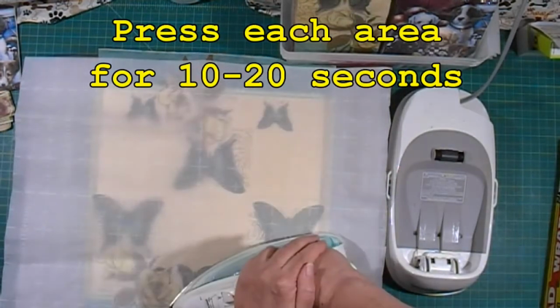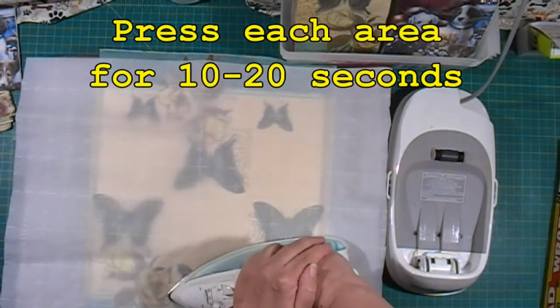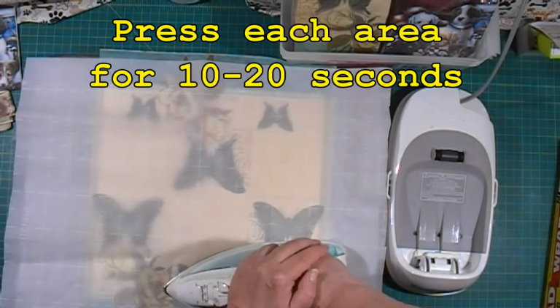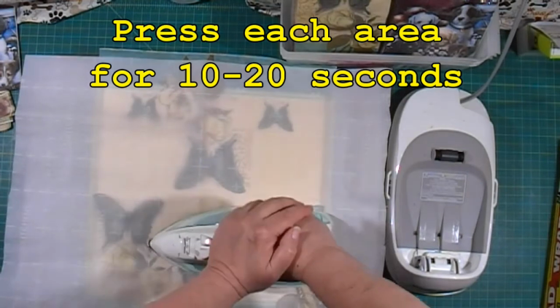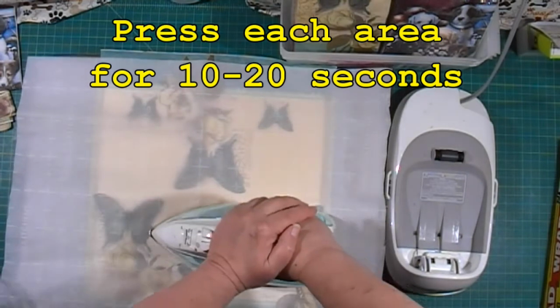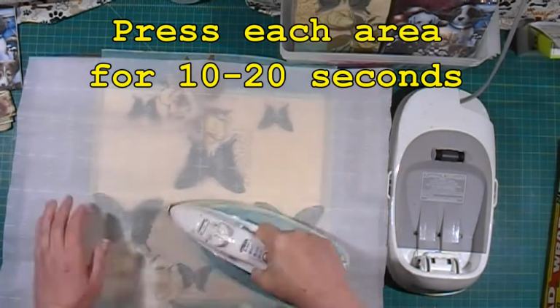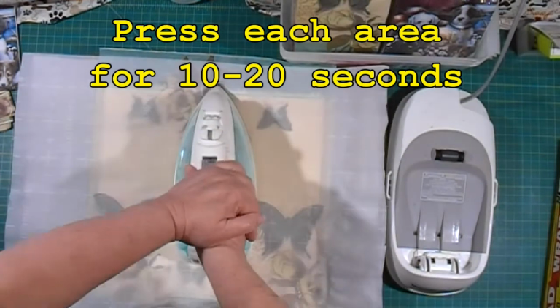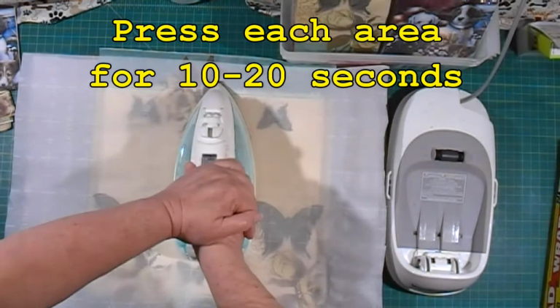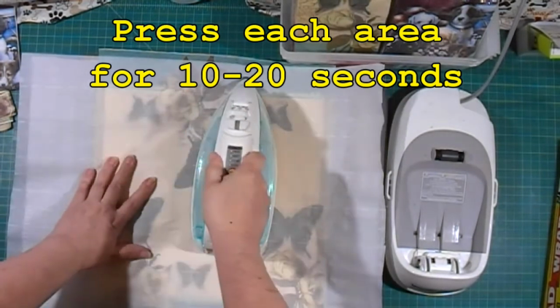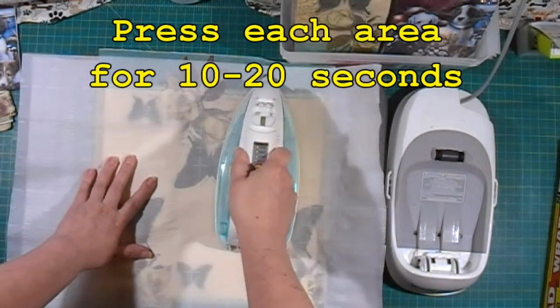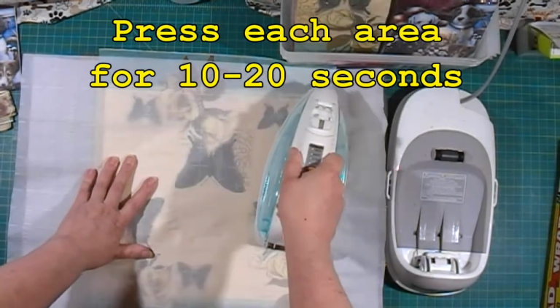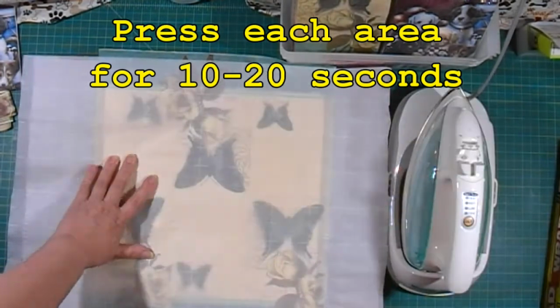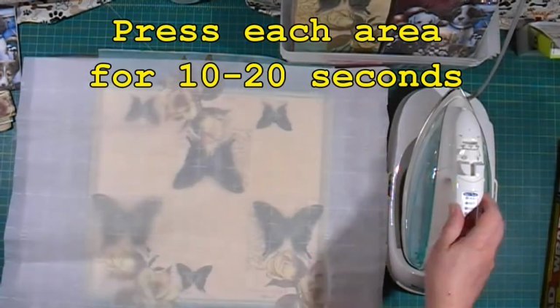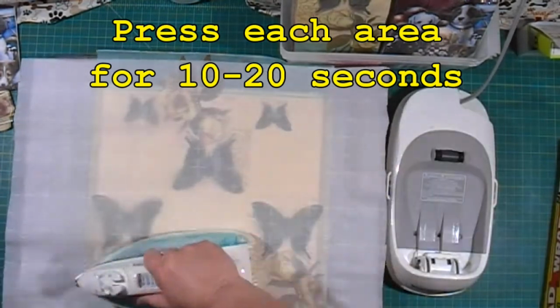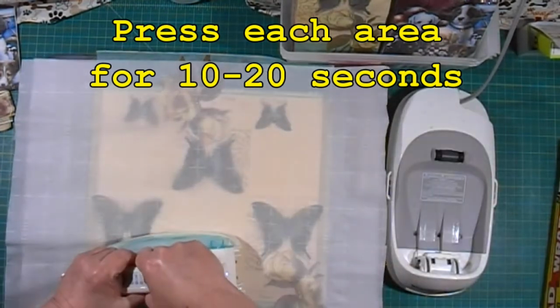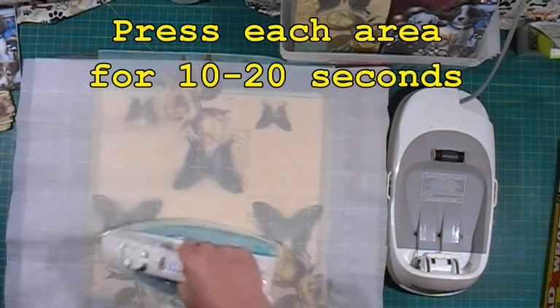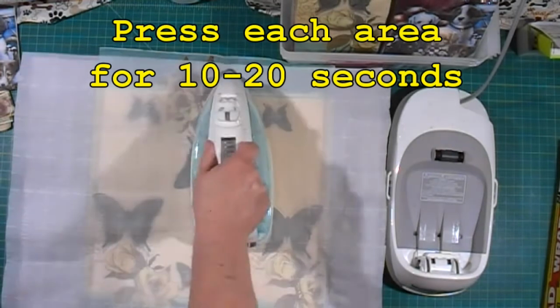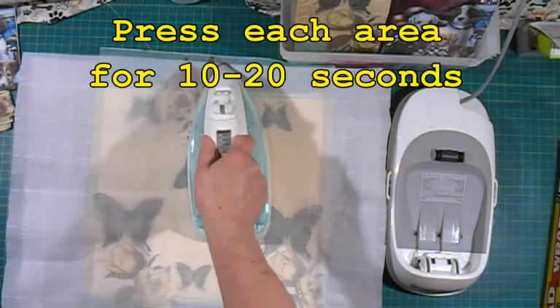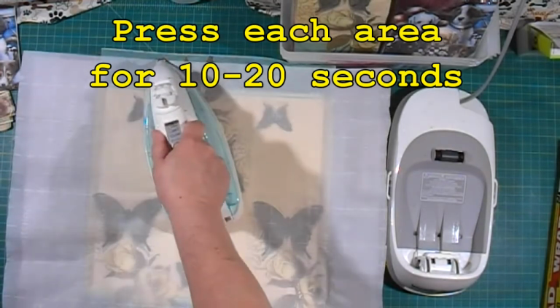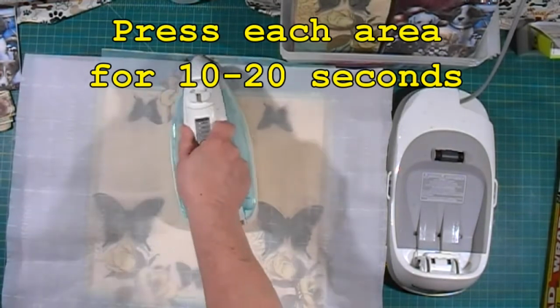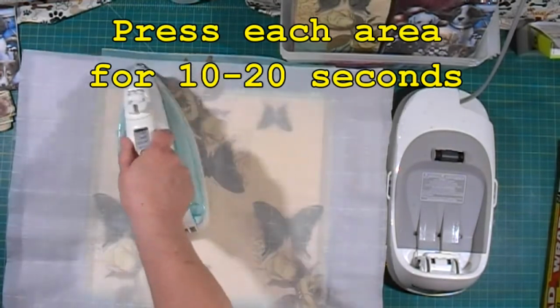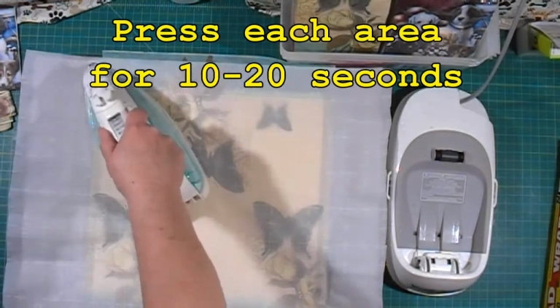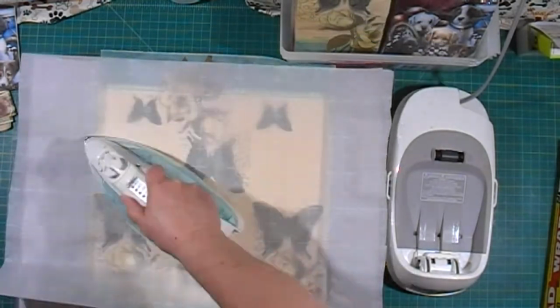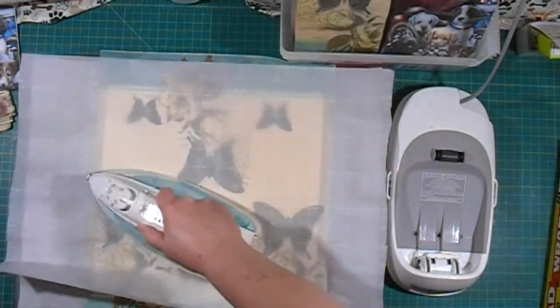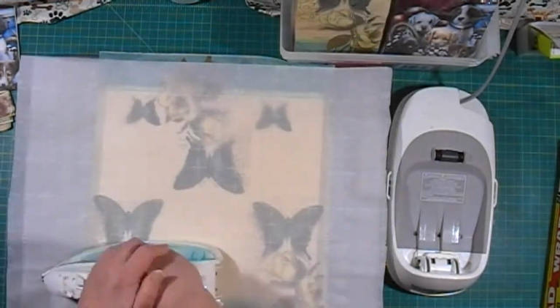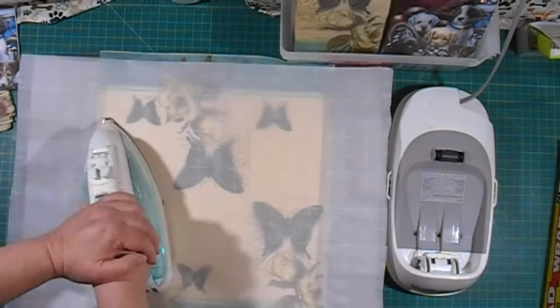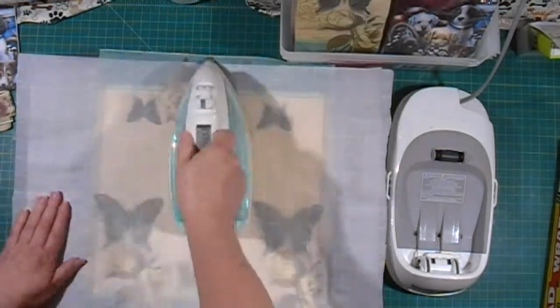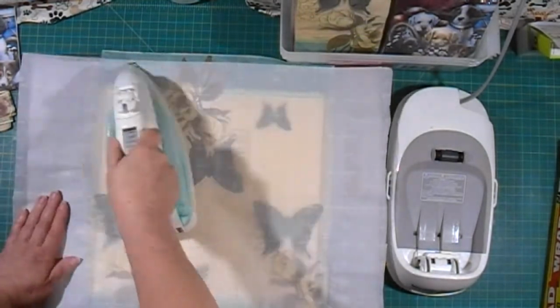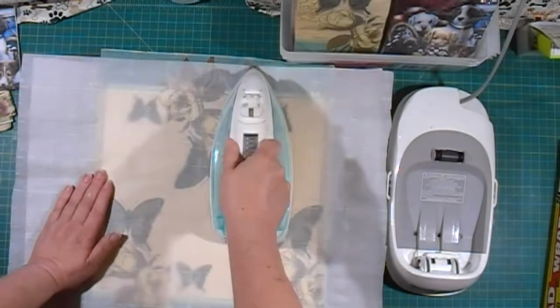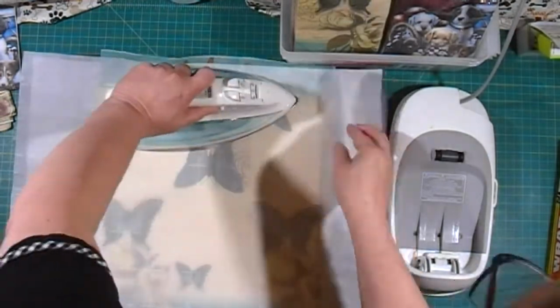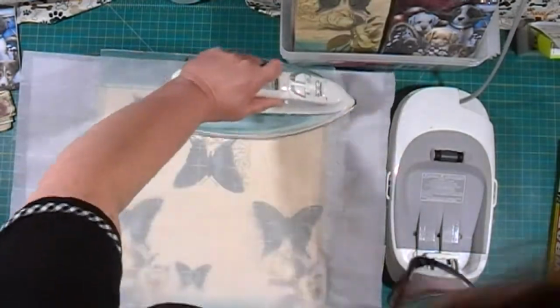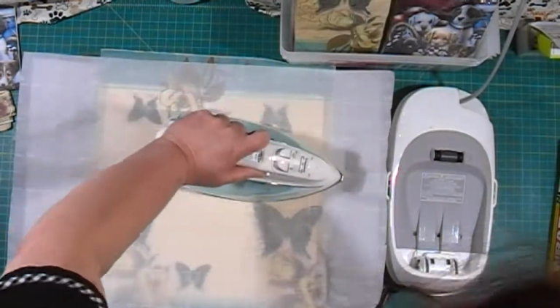You're going to be holding it down for several seconds on each position. I've actually sped up this part of the video, so you're going to be holding that iron down for a lot longer than shown here.